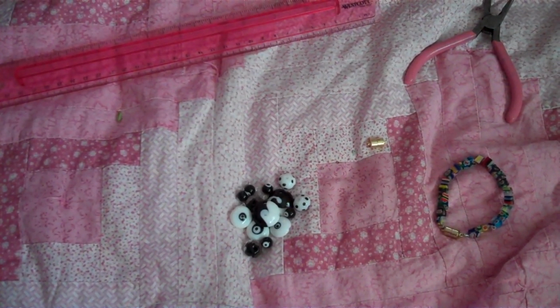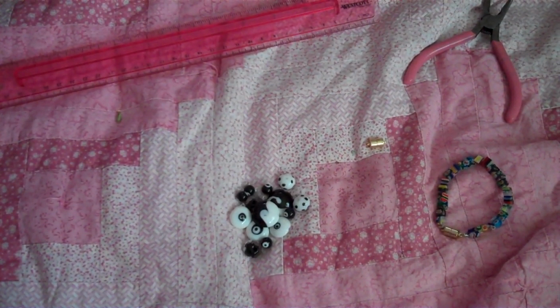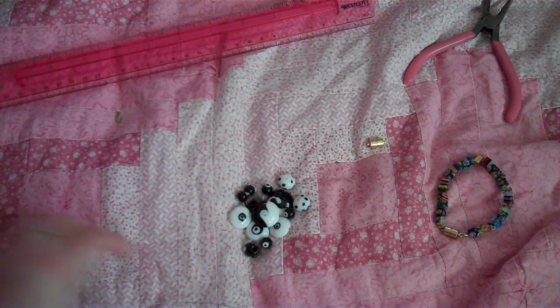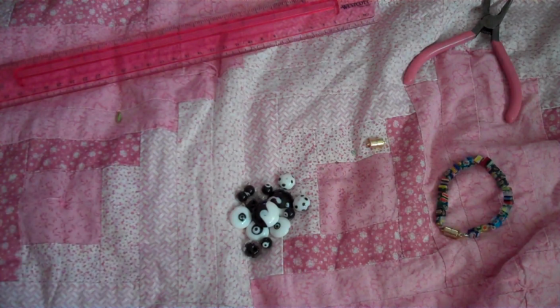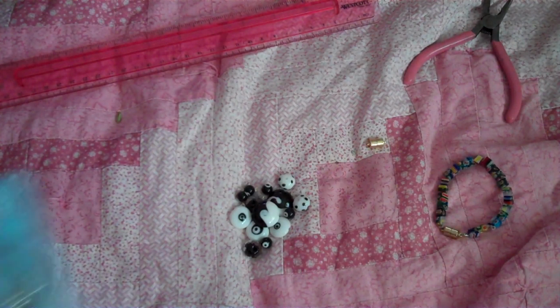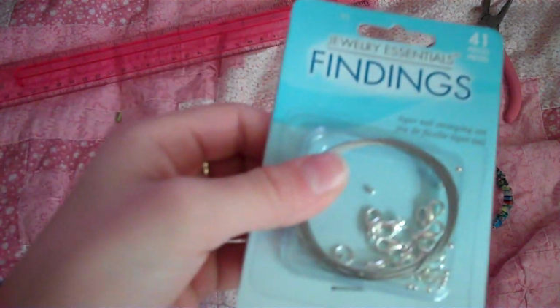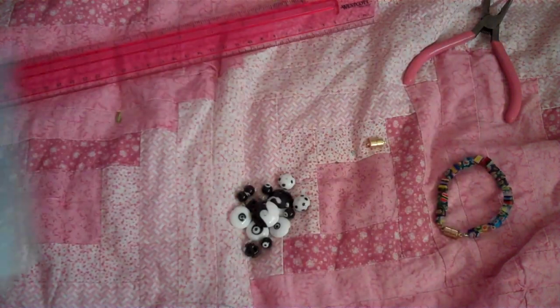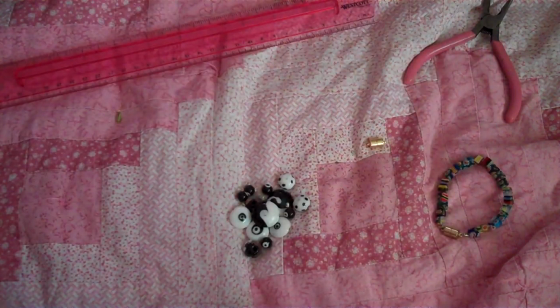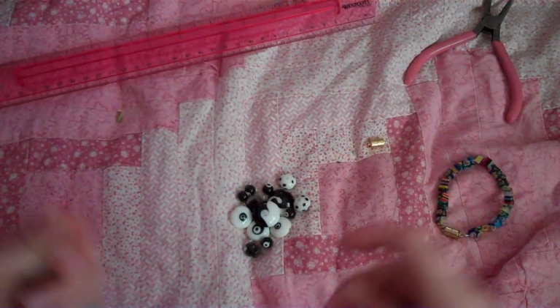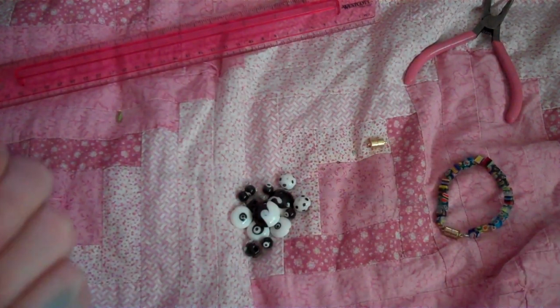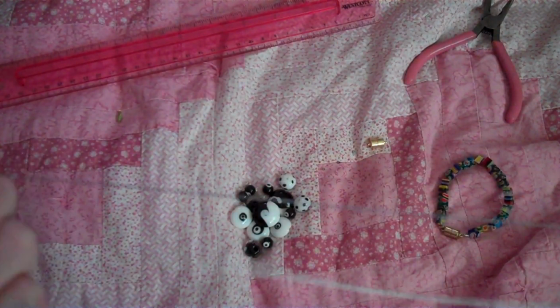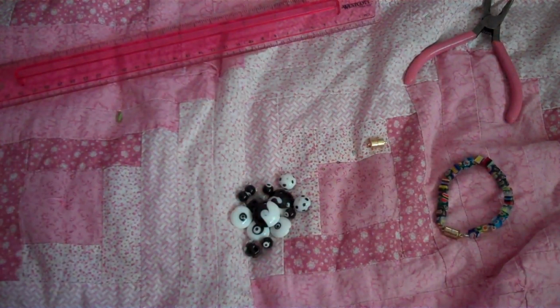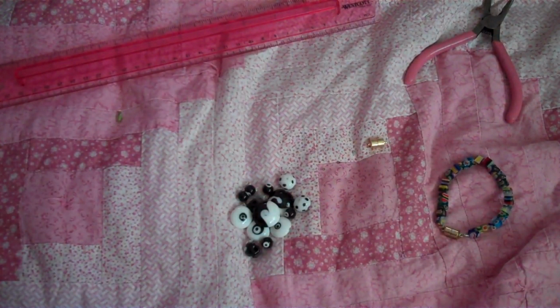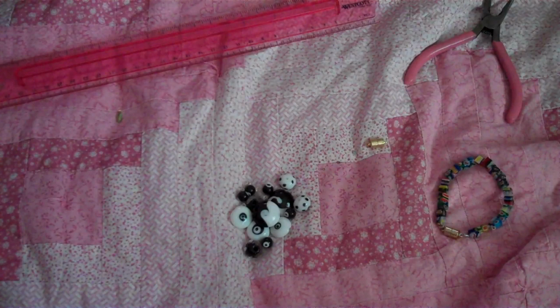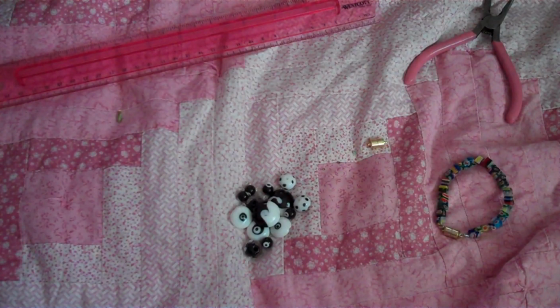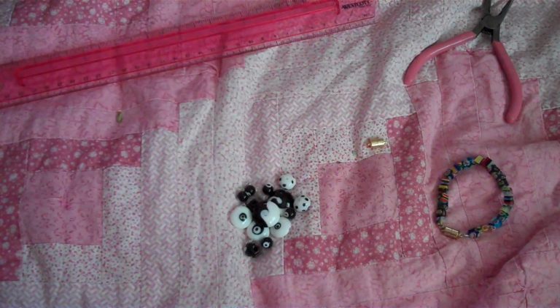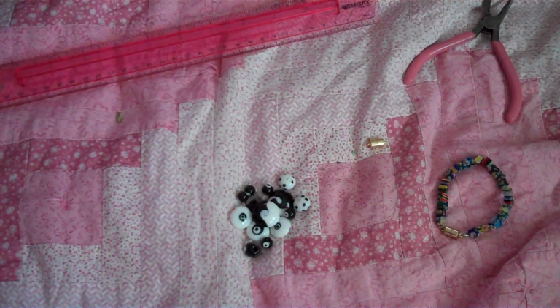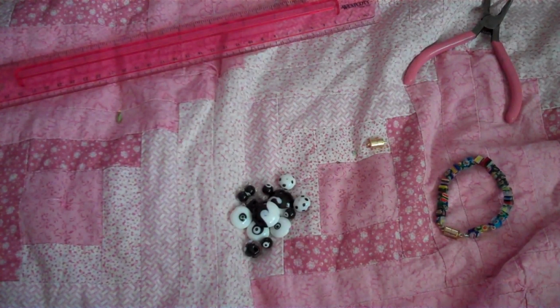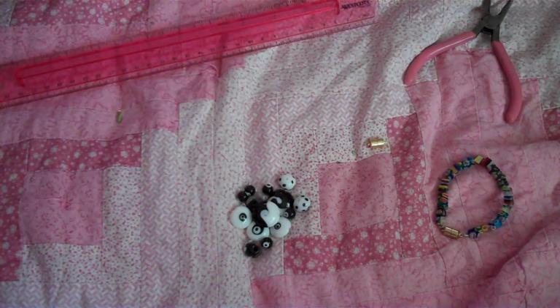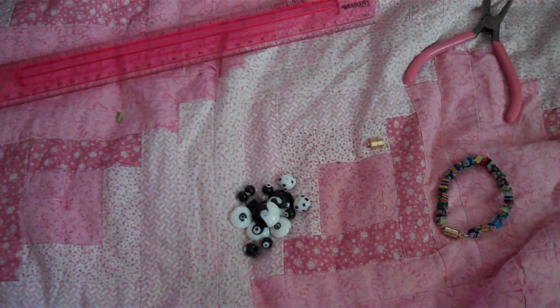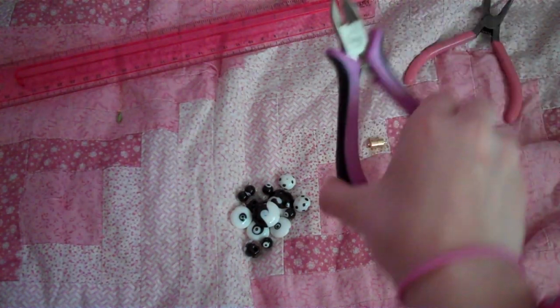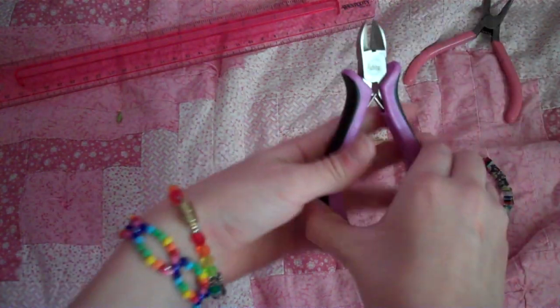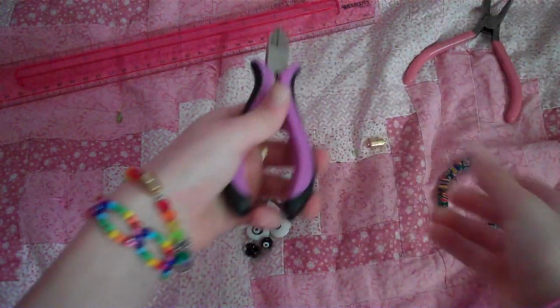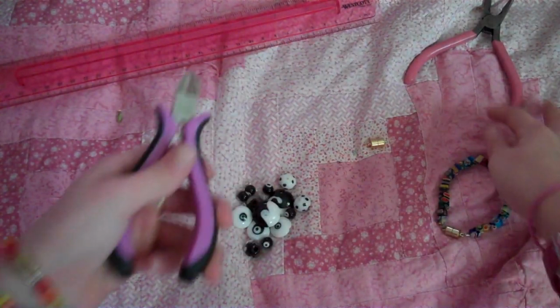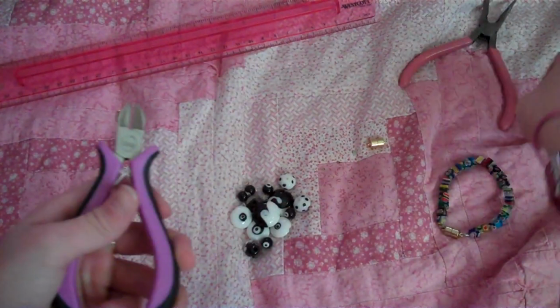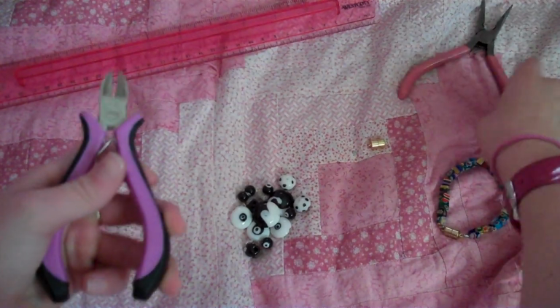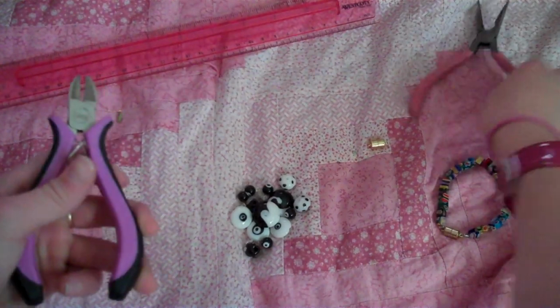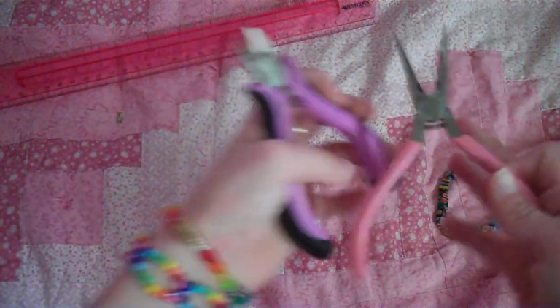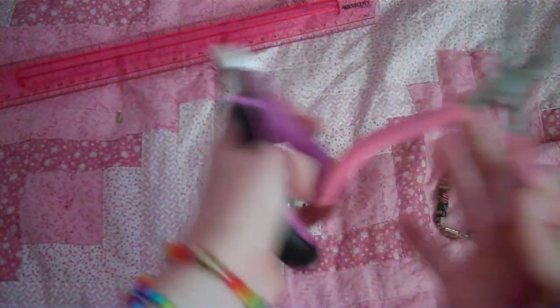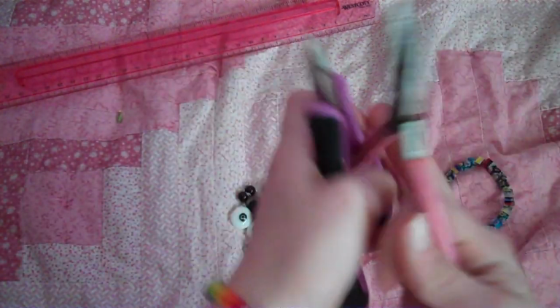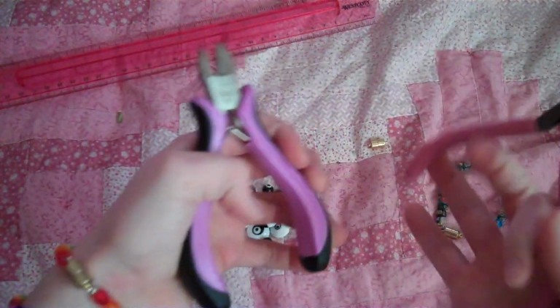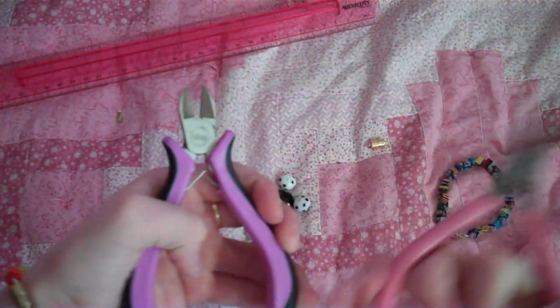You'll need, obviously, some tiger tail. I already cut mine, but I will tell you what you need to cut it. And you'll need two types of pliers: wire cutters and needle nose pliers.